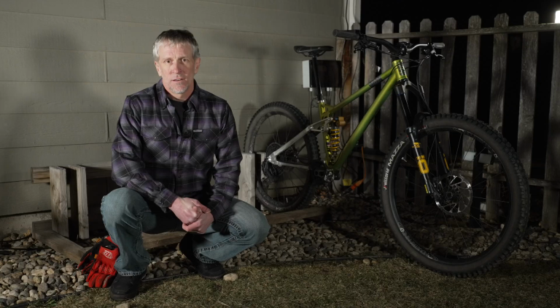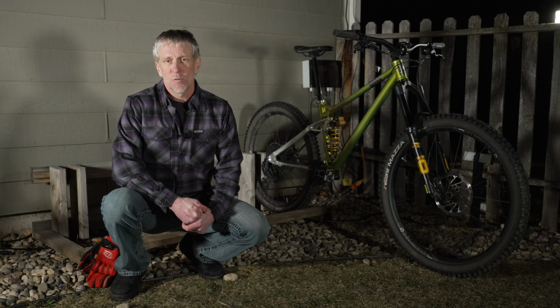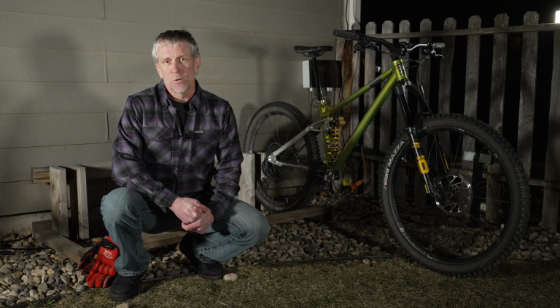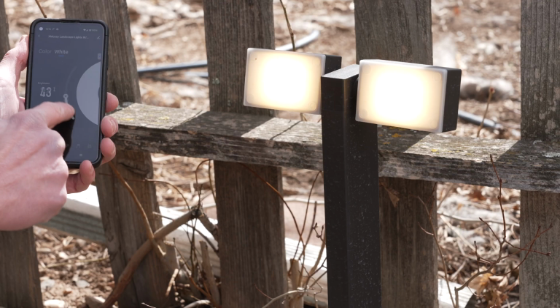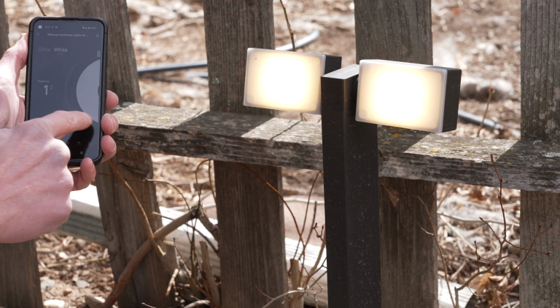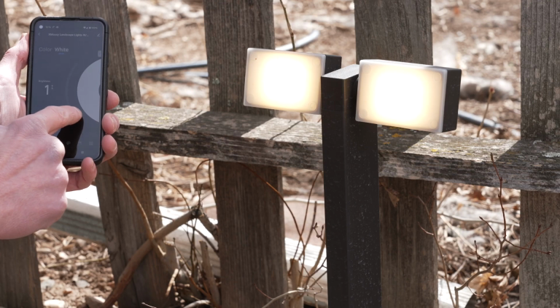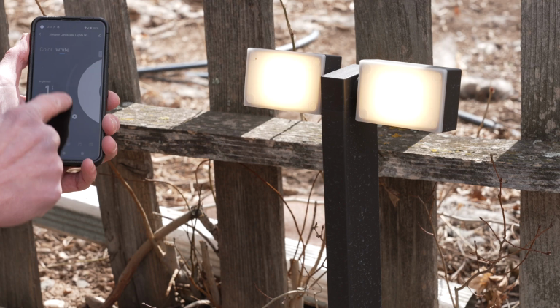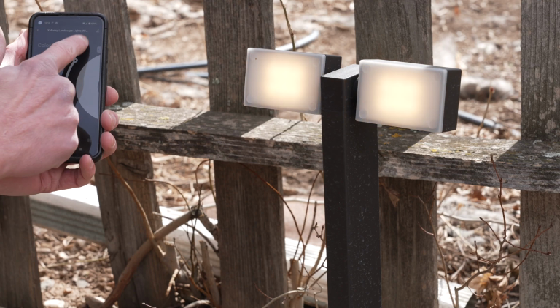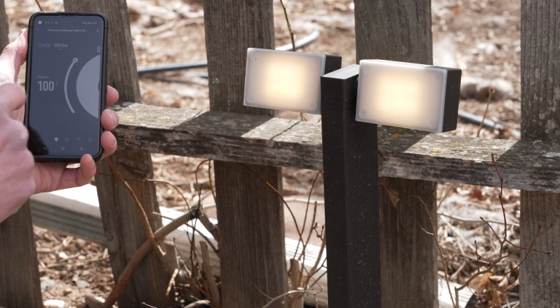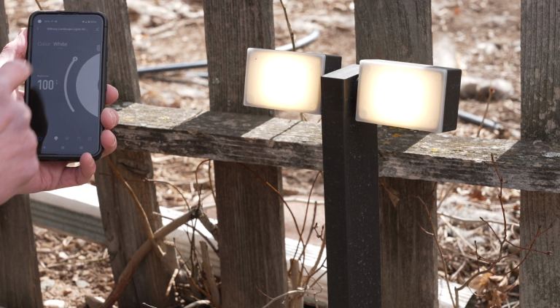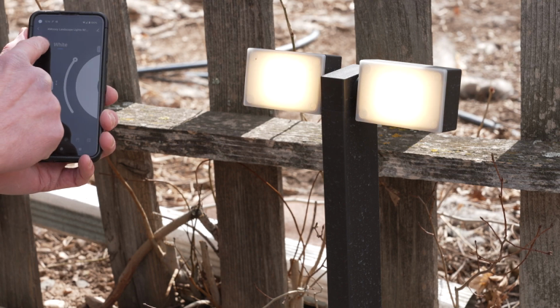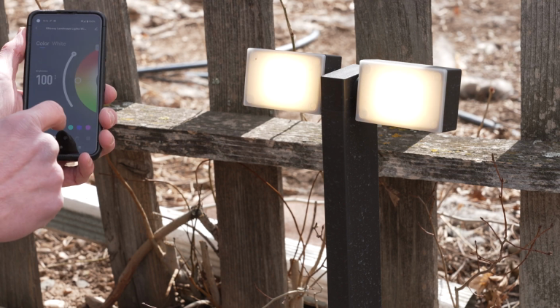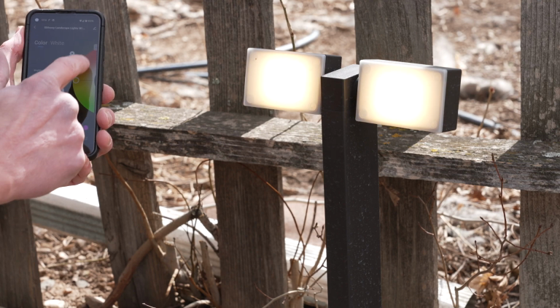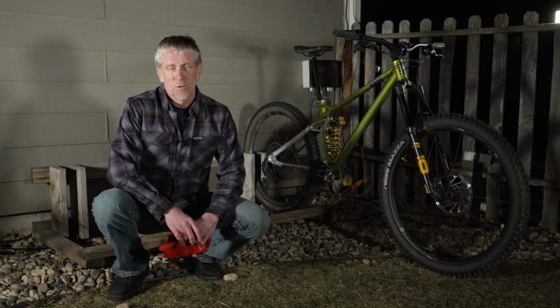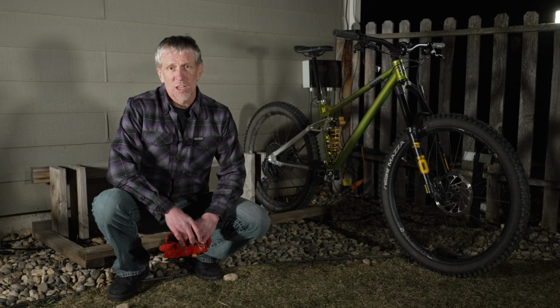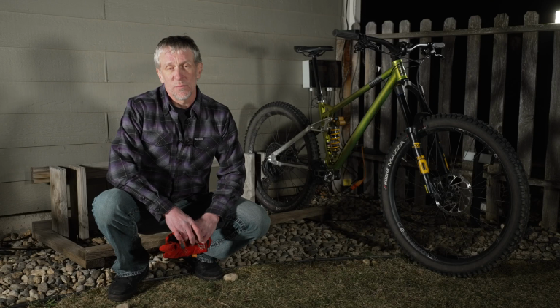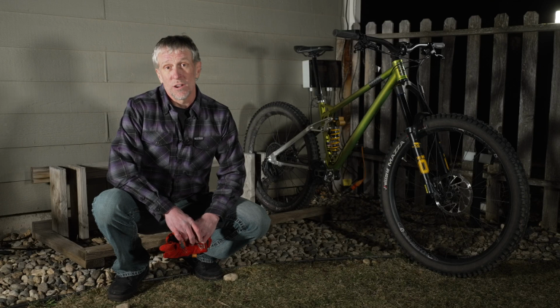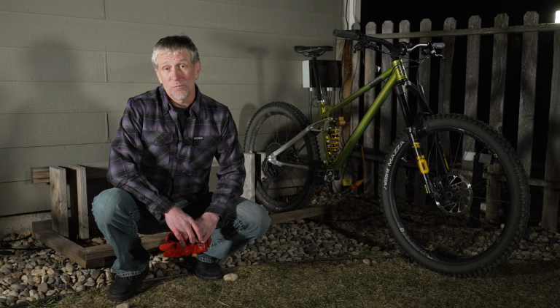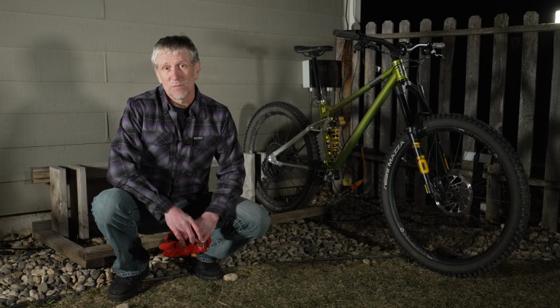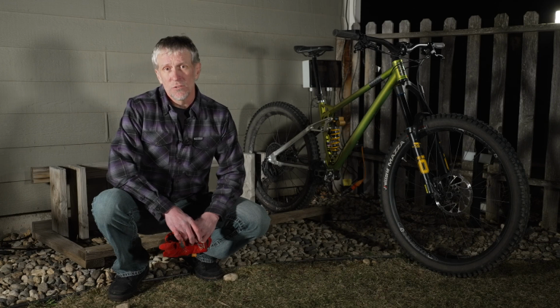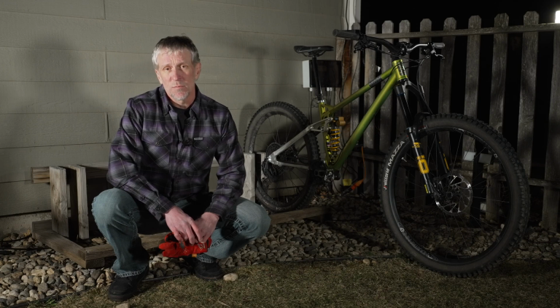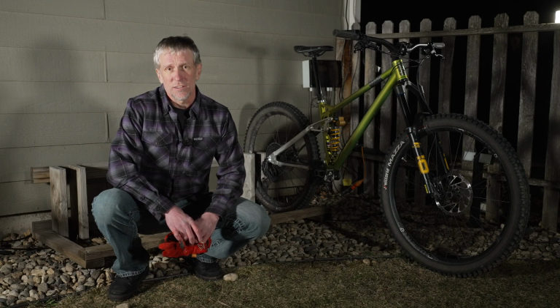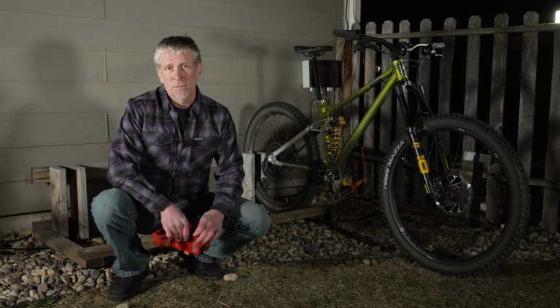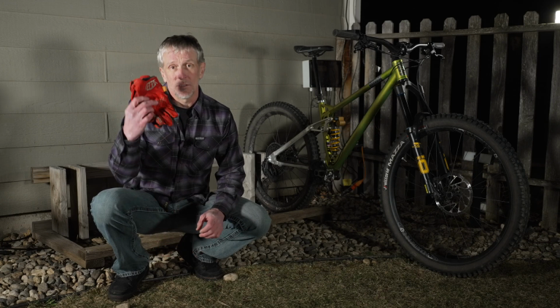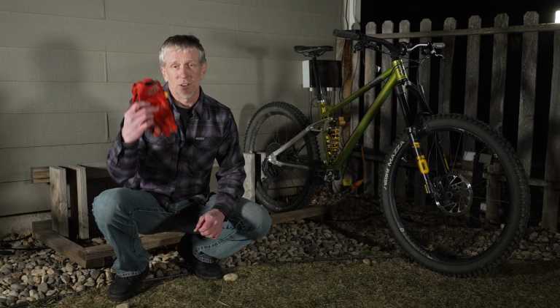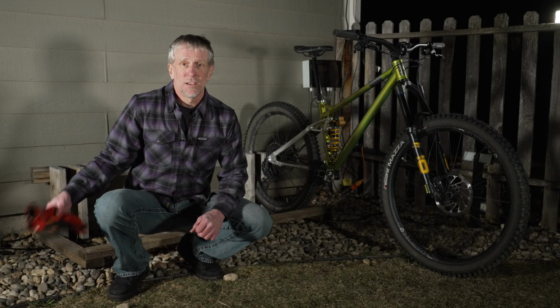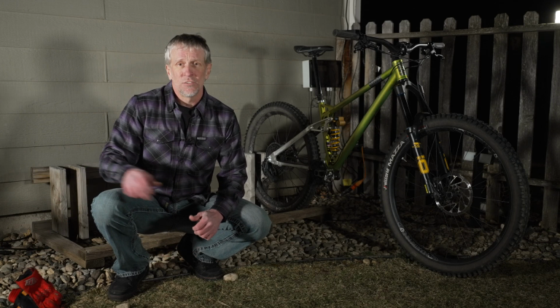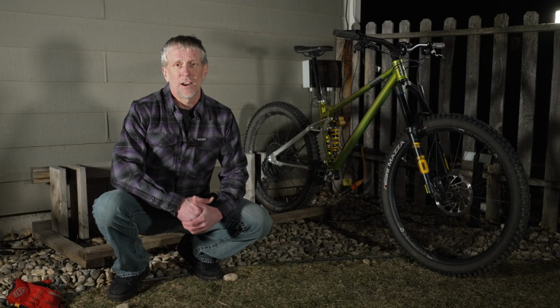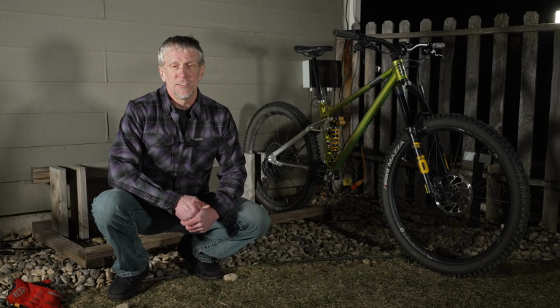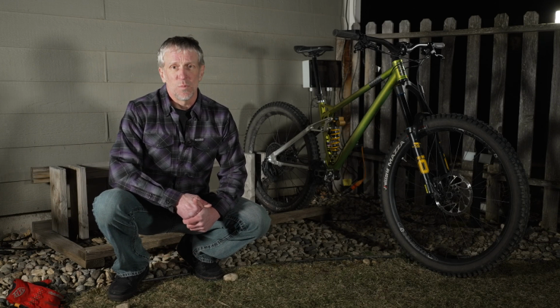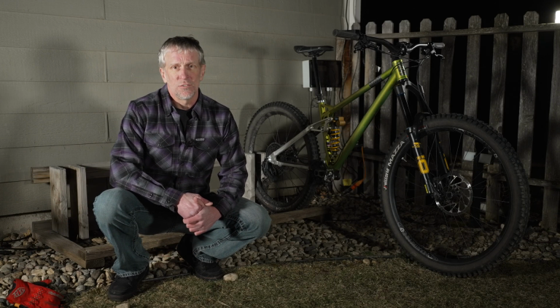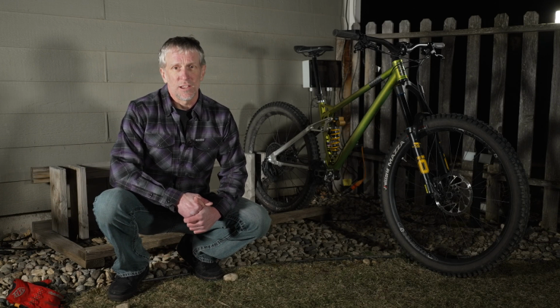They come with a cool app that lets you control the brightness and the color of the lights, and the app works really well. When I get back from a night ride, though, my phone's usually in my pocket and I have gloves on. So I decided I needed some real buttons to control the lights.